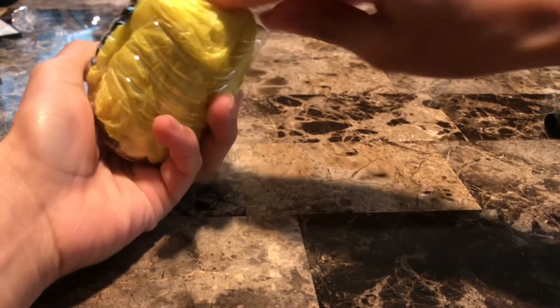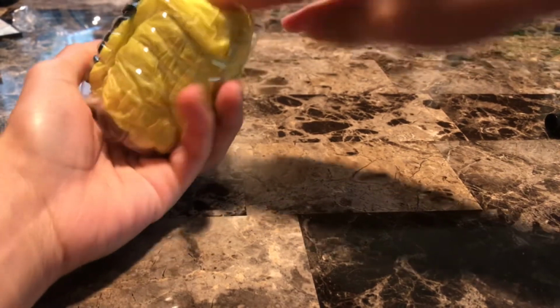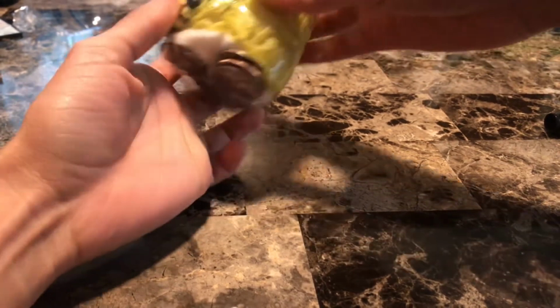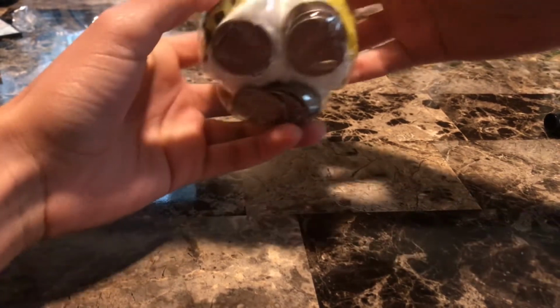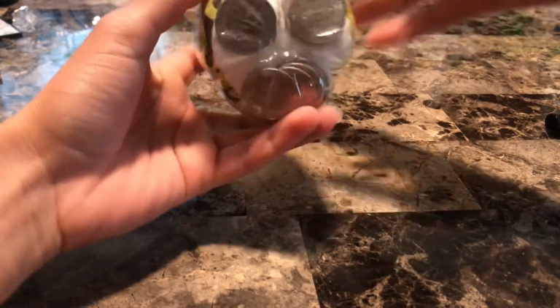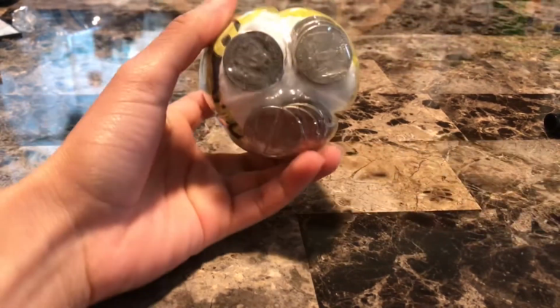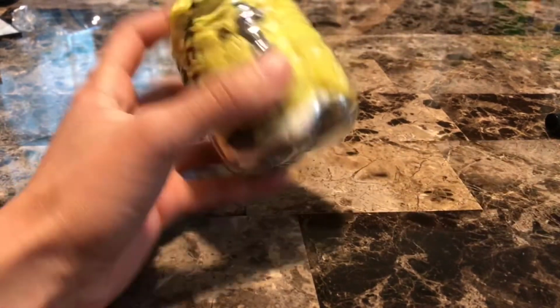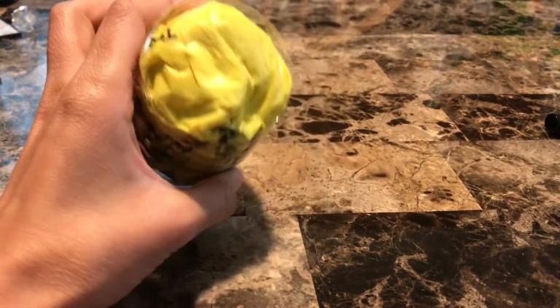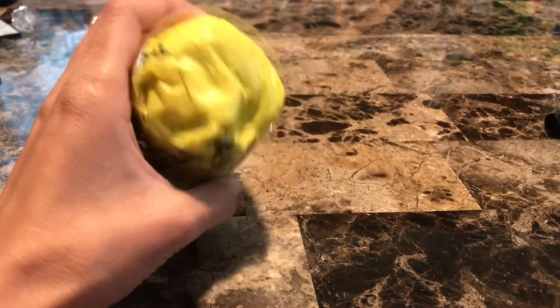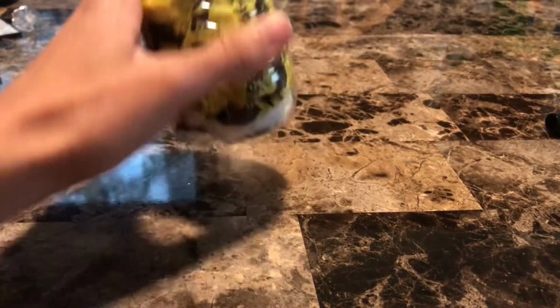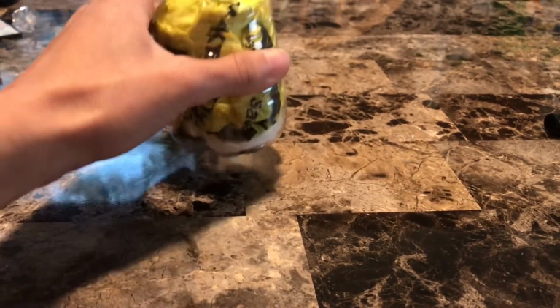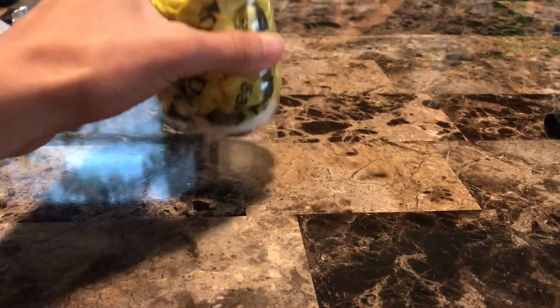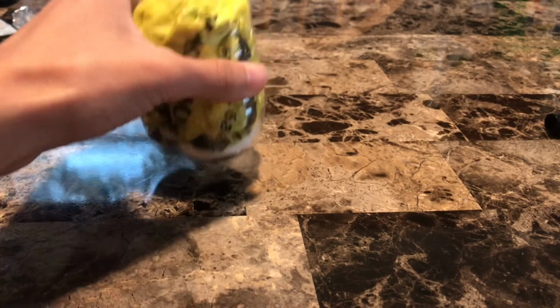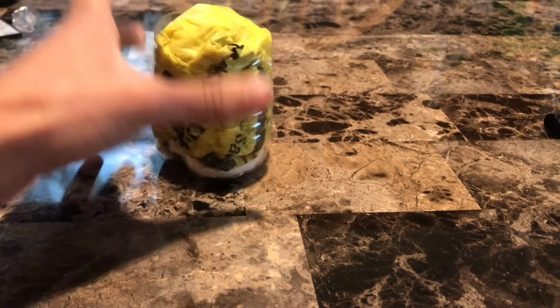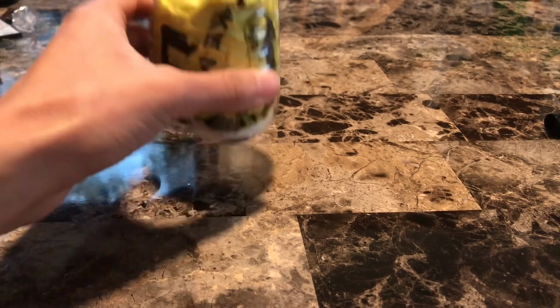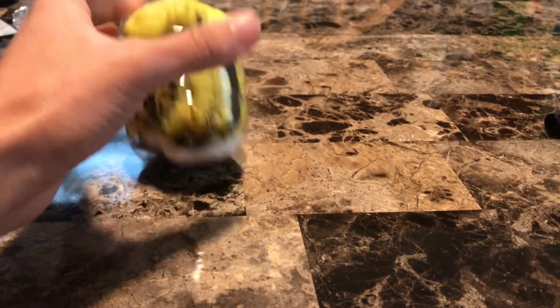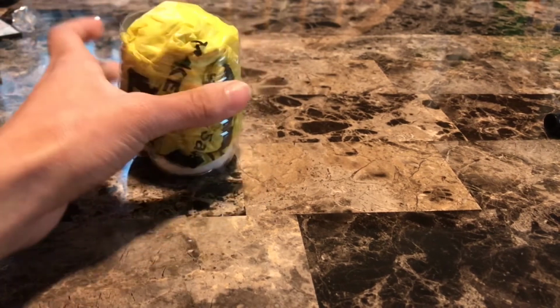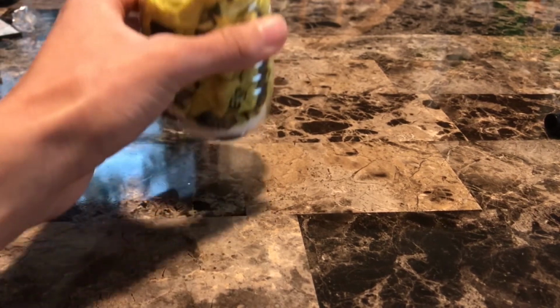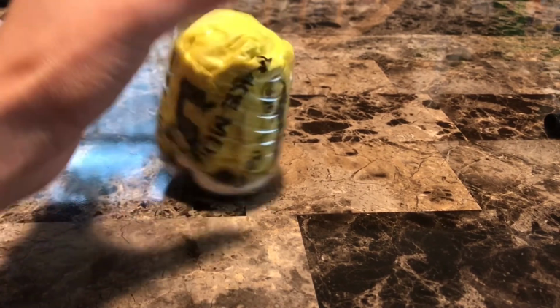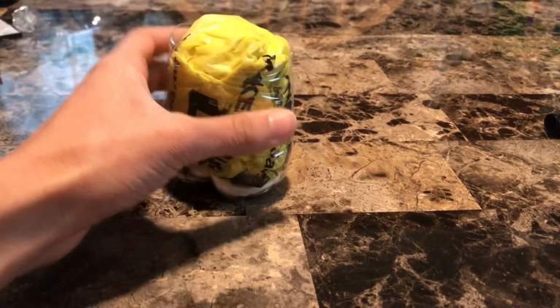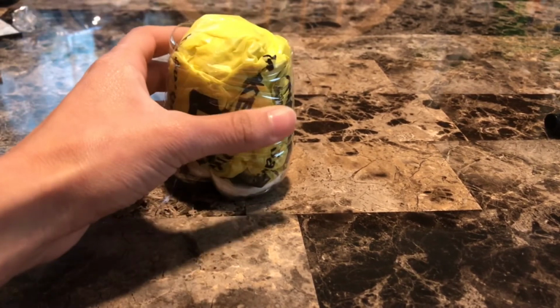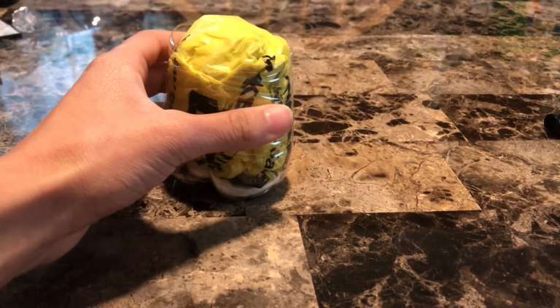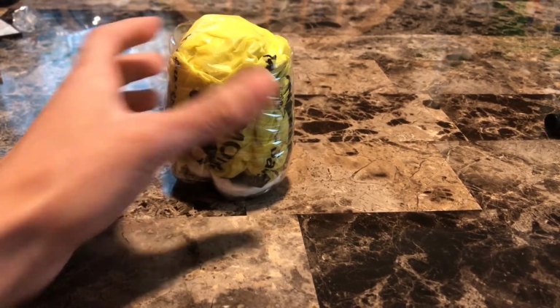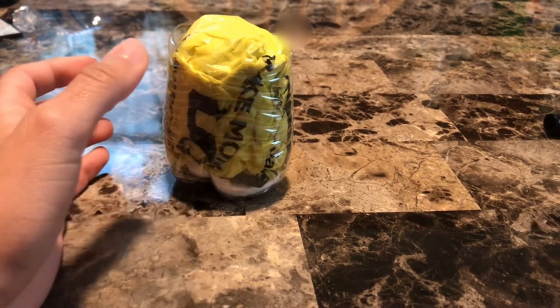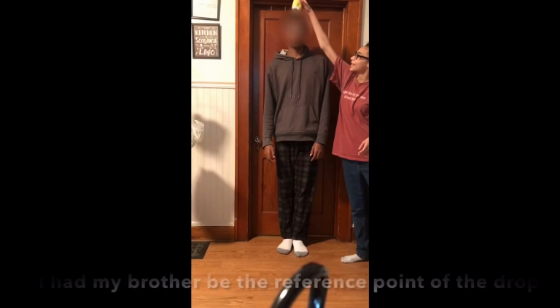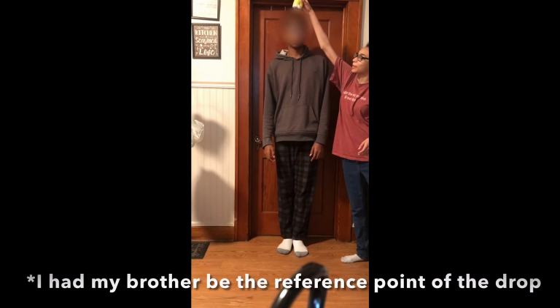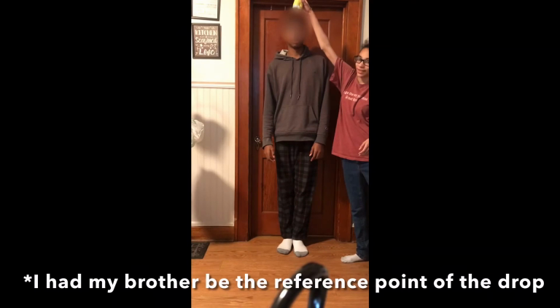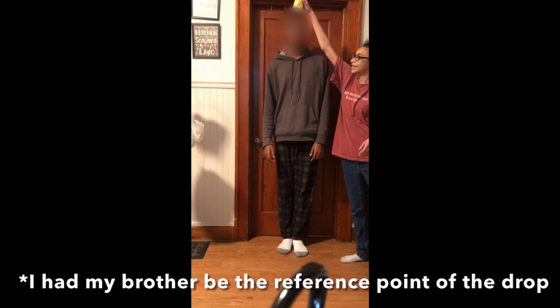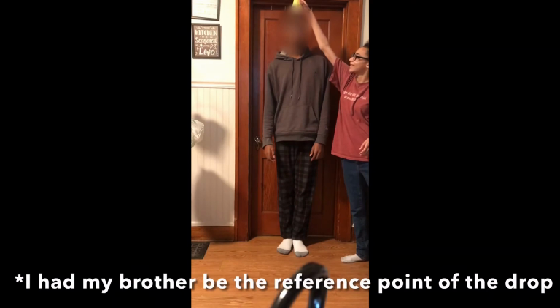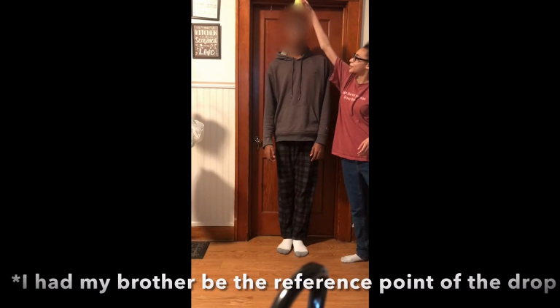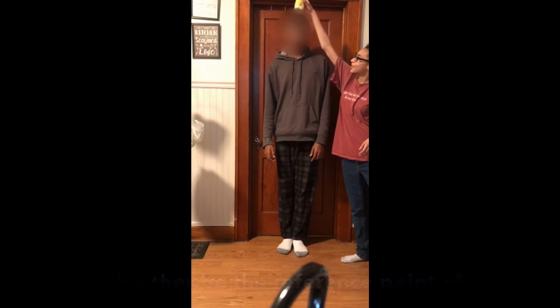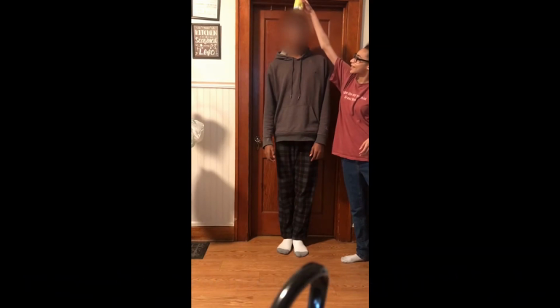Now the structure is together and with the quarters in the bottom, the structure is less likely to flip over during the drop and break the egg. Now on to the drop. Ready? One, two, three.